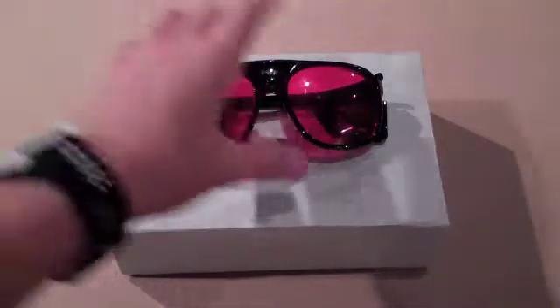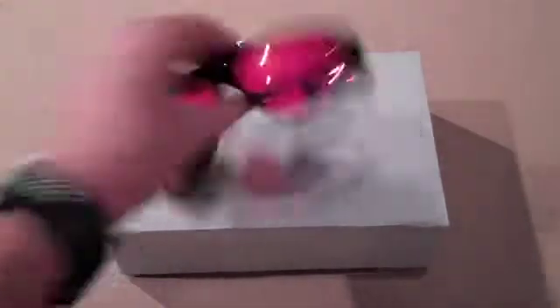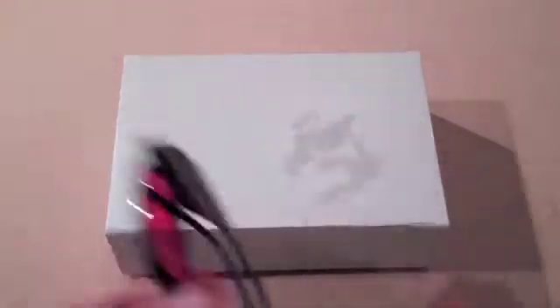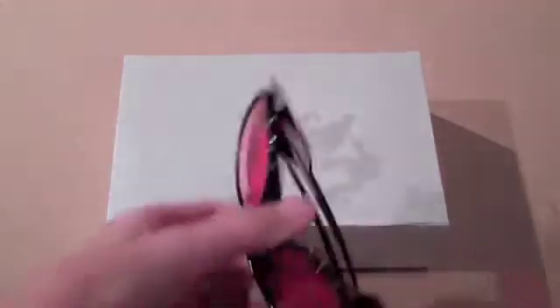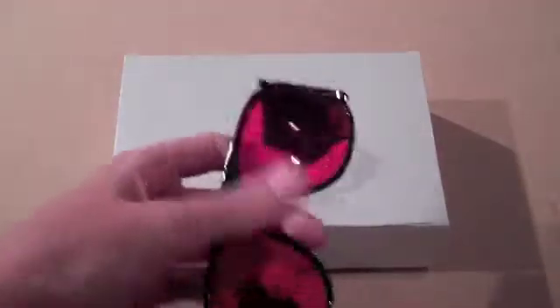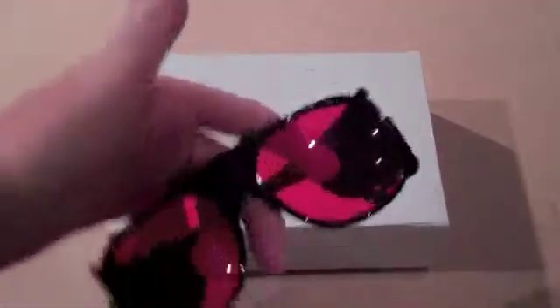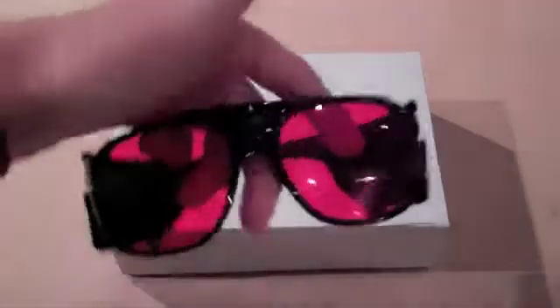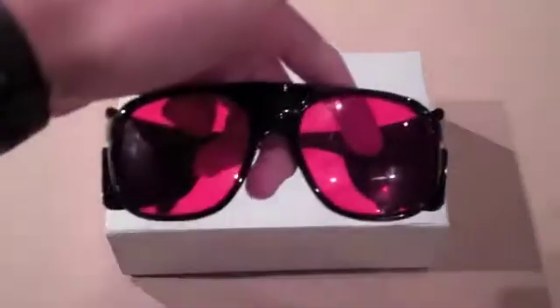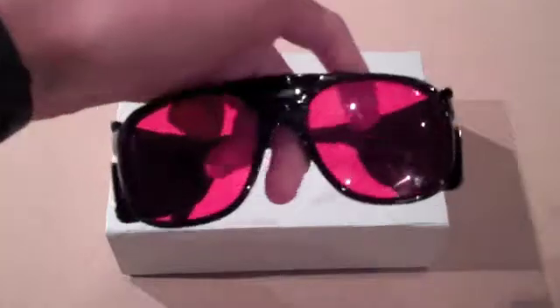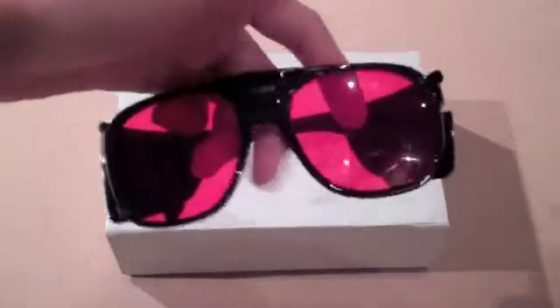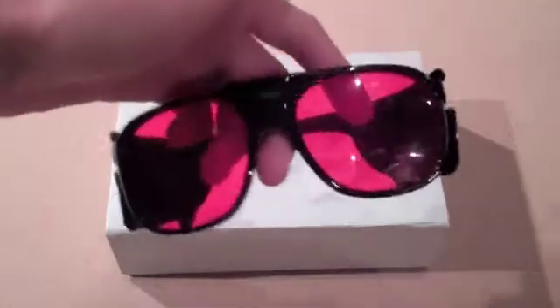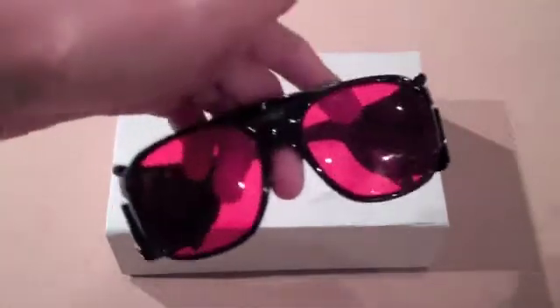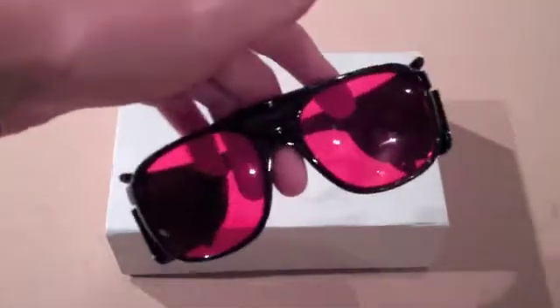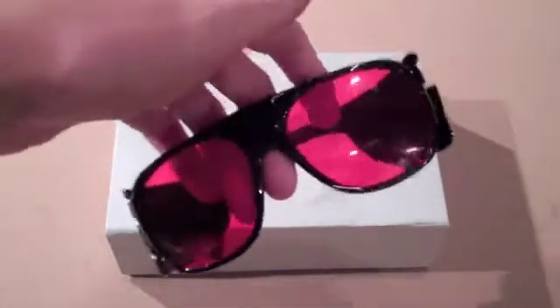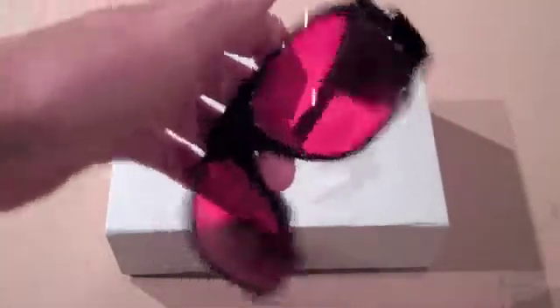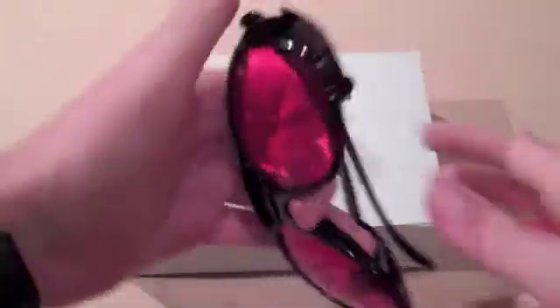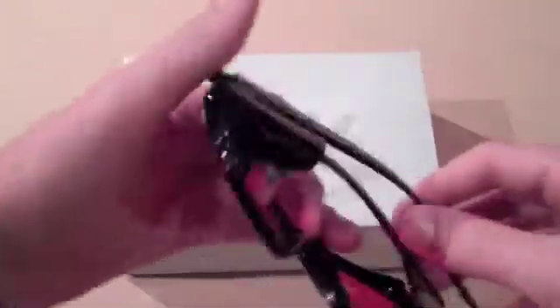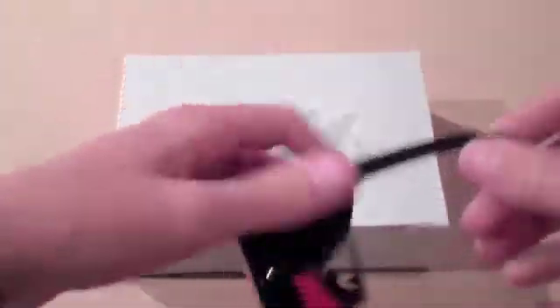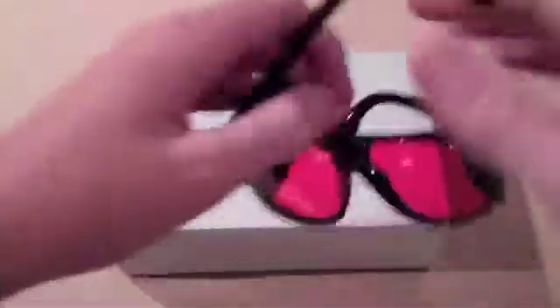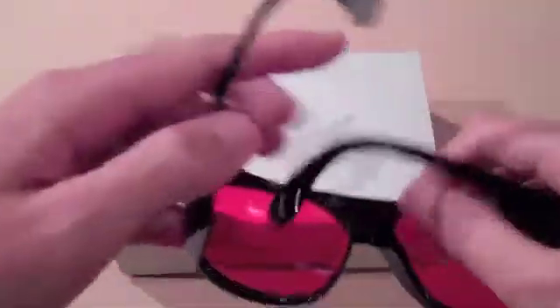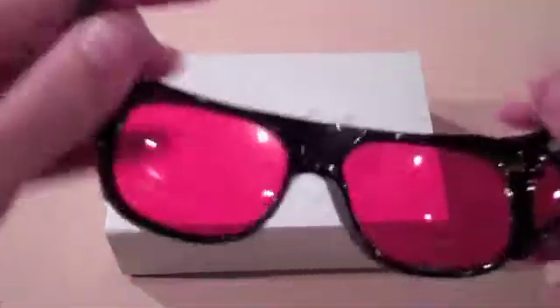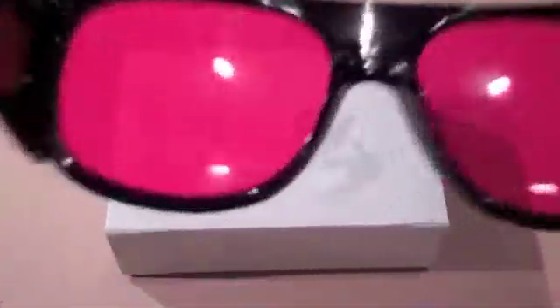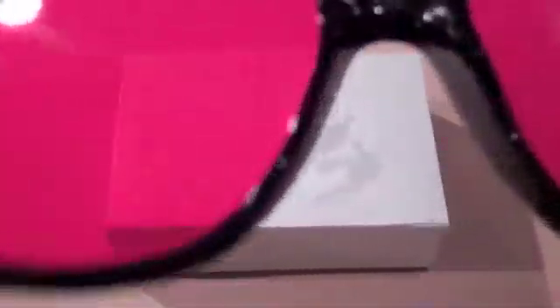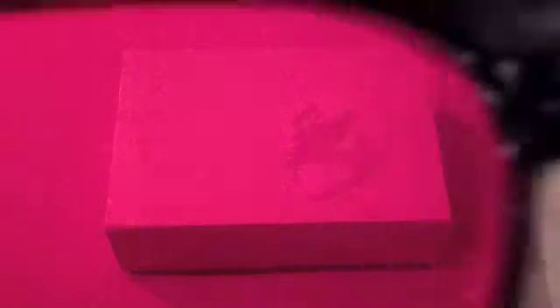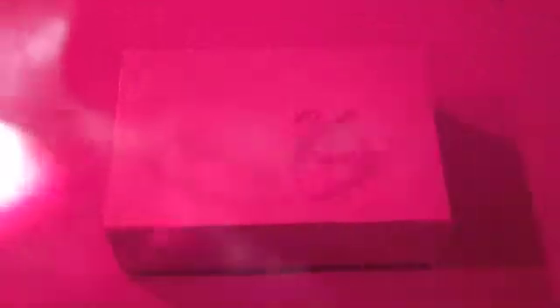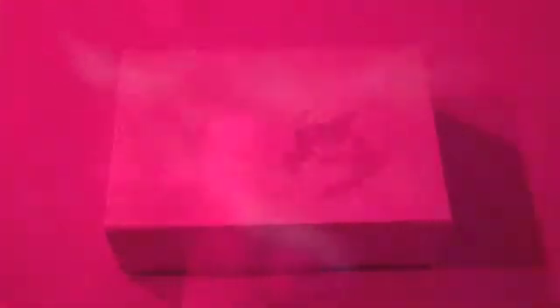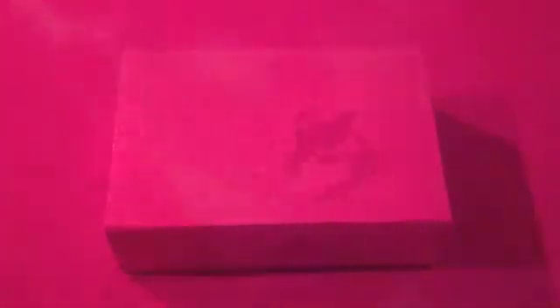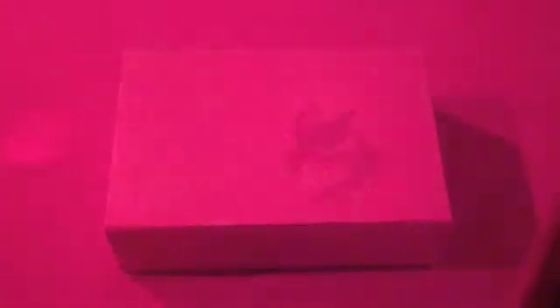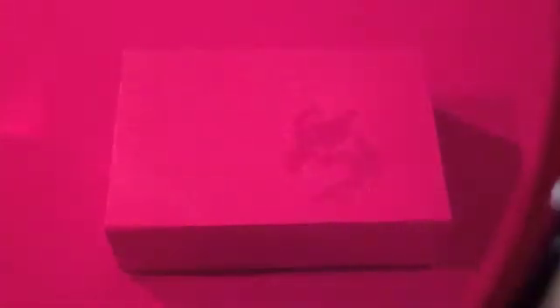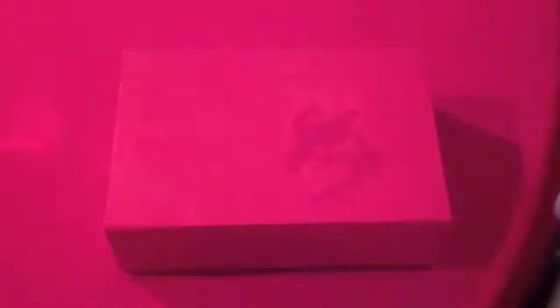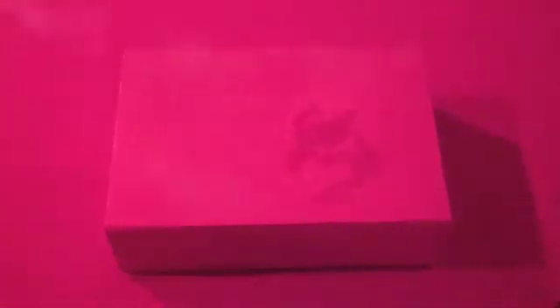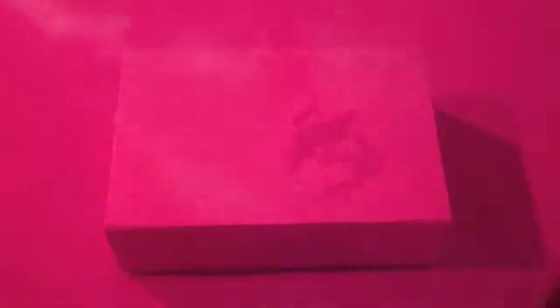First of all, these are the laser safety goggles. They did not come with it, but they only cost $20 extra, so that's not too bad. A little foggy though.